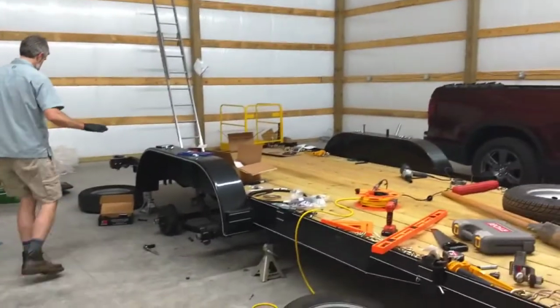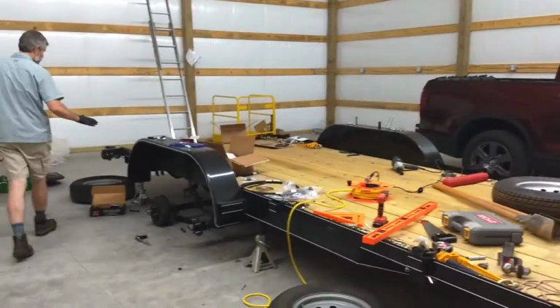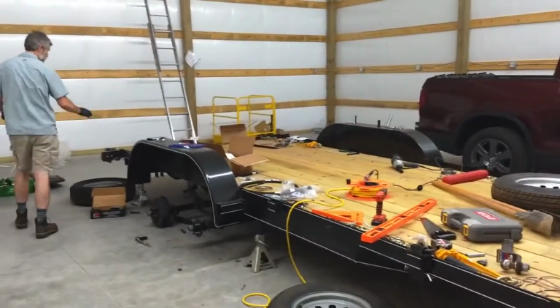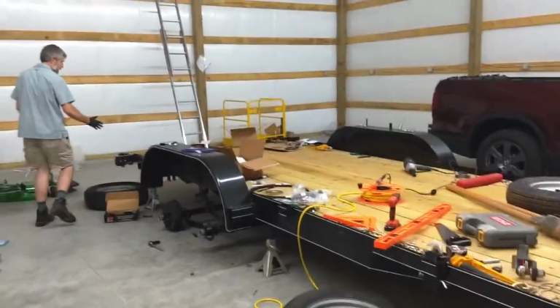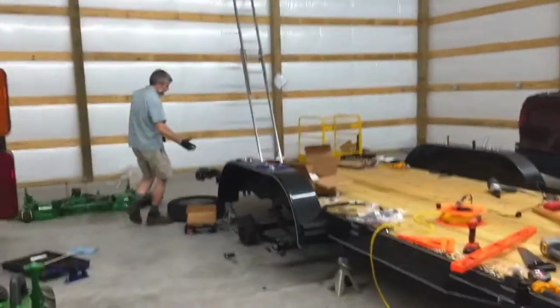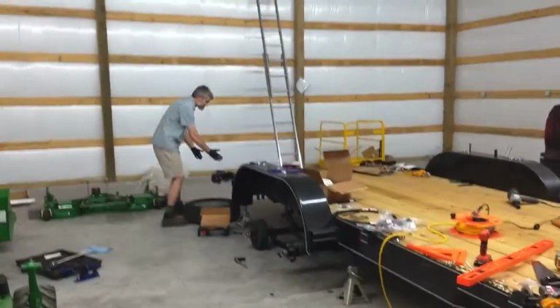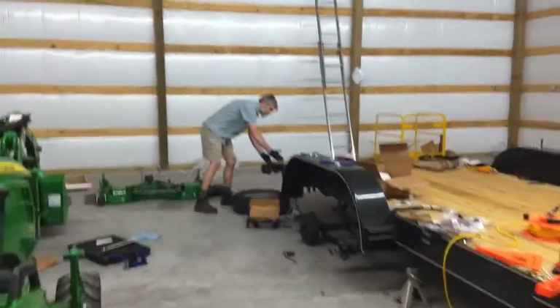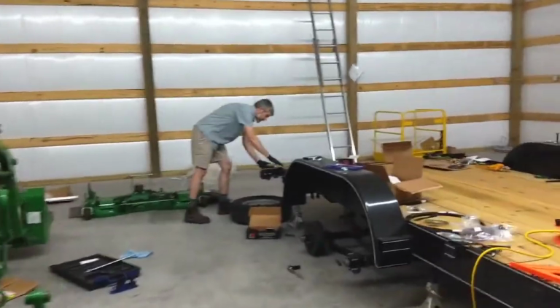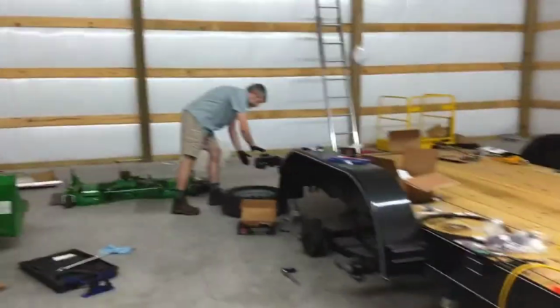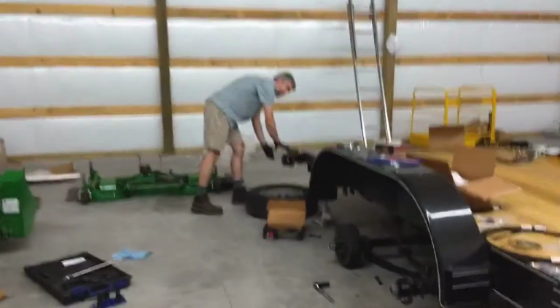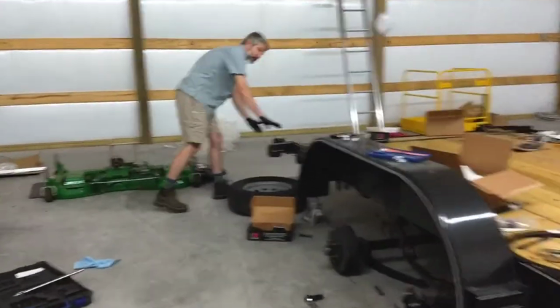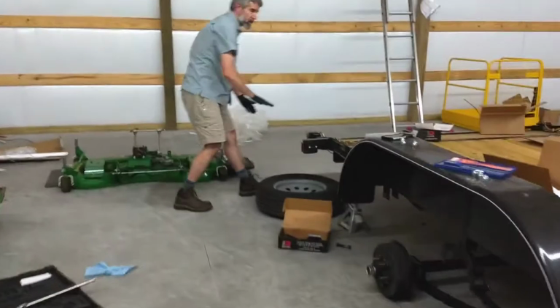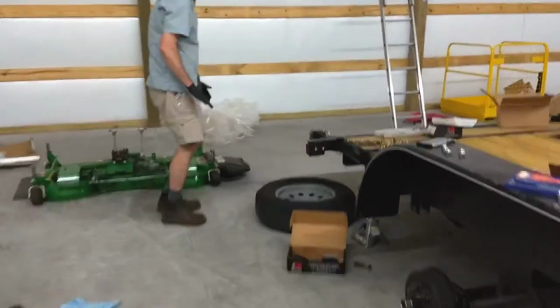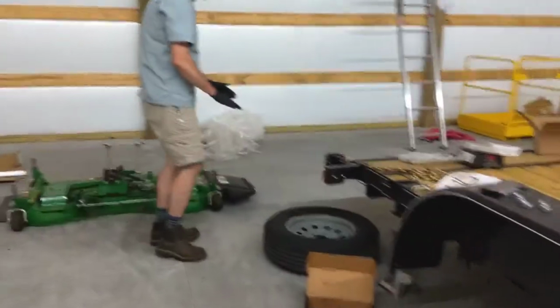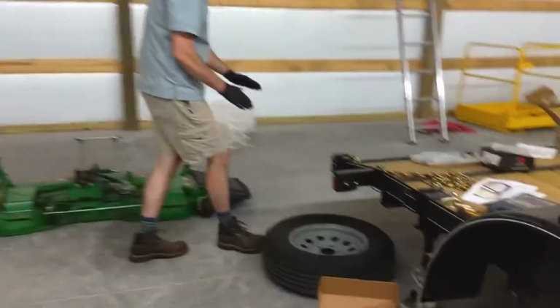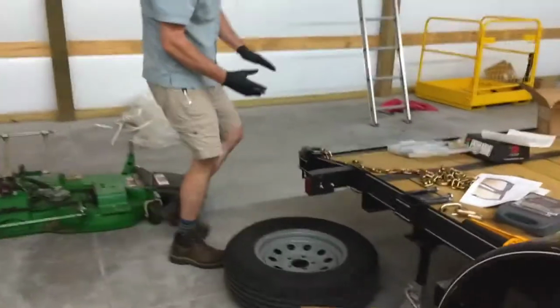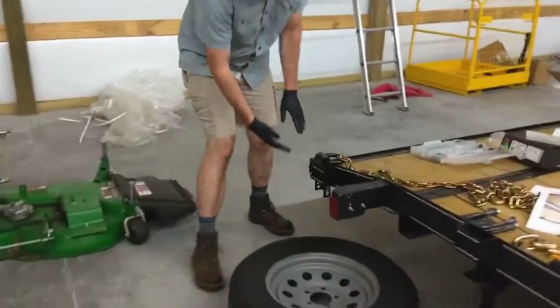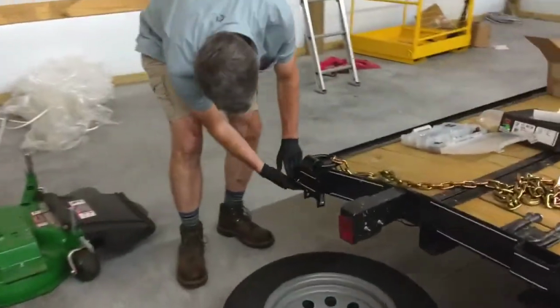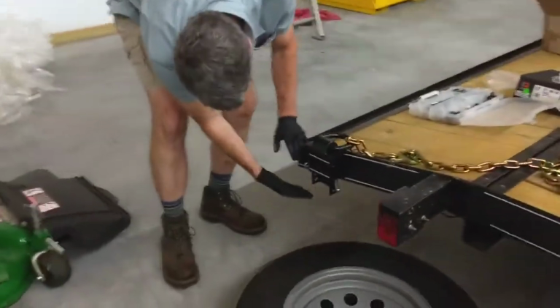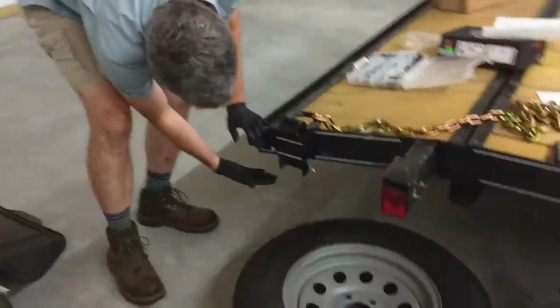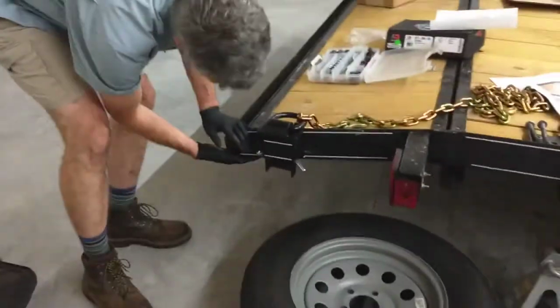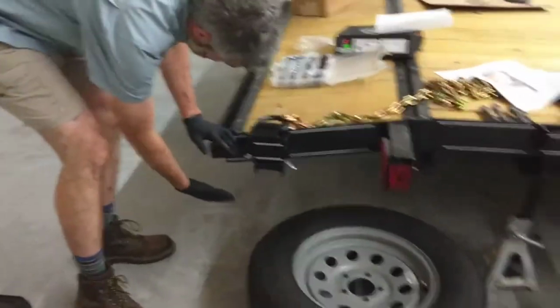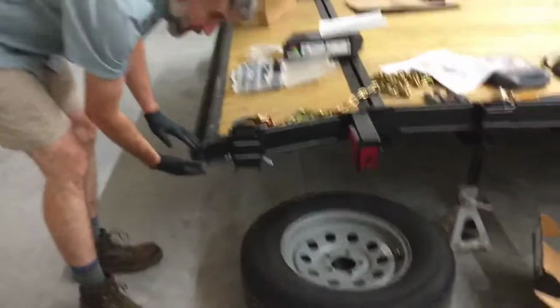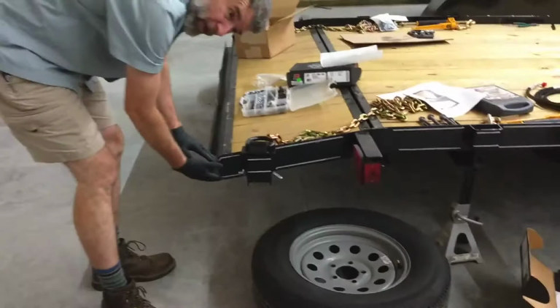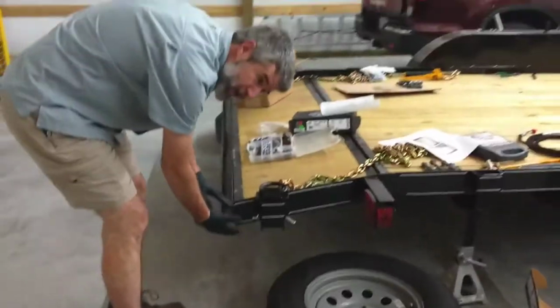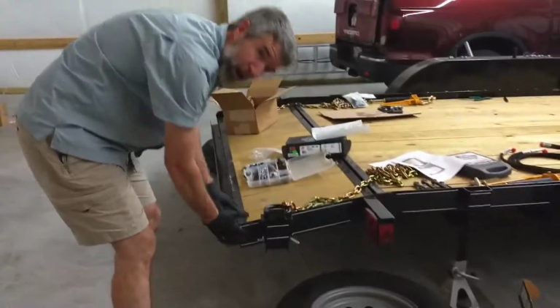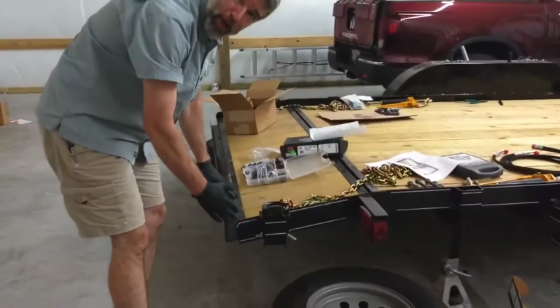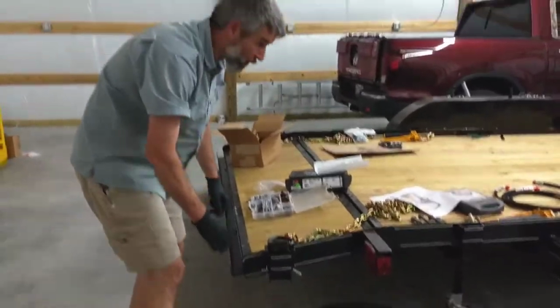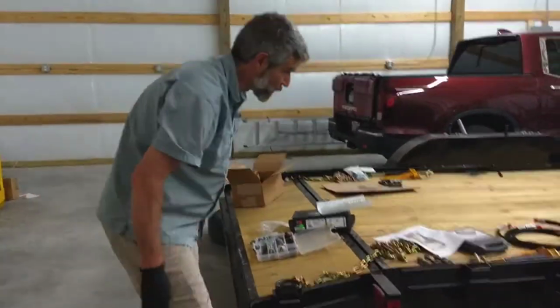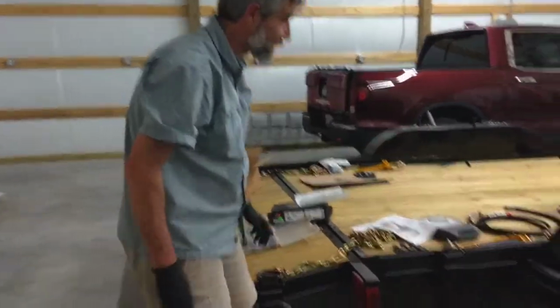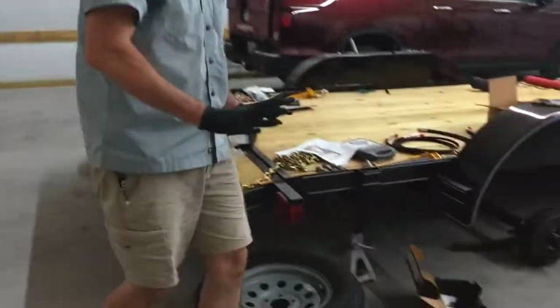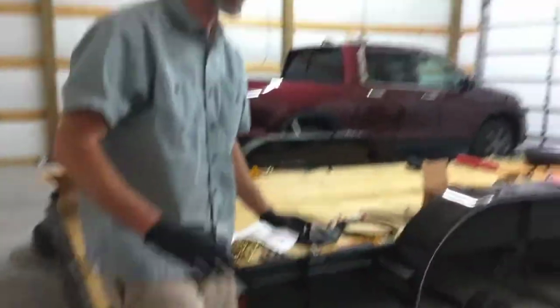This part here is called a goose-tail. It drops down a little bit. There is not much clearance between this and the ground — in fact, there is none when I'm going over that arched bridge, and I need some clearance.